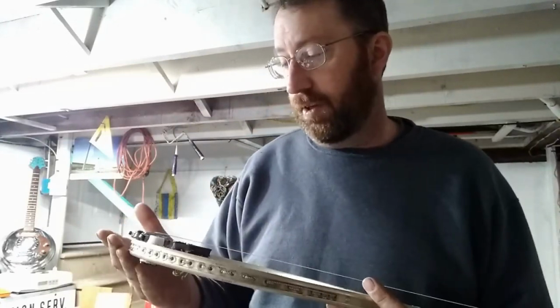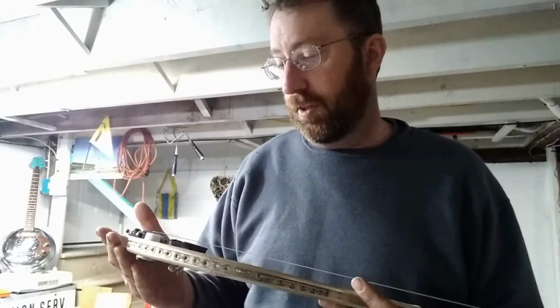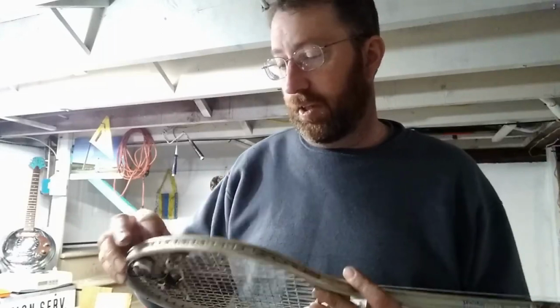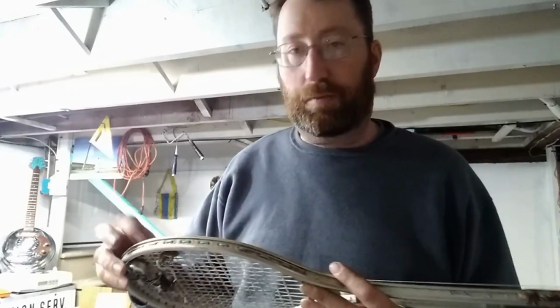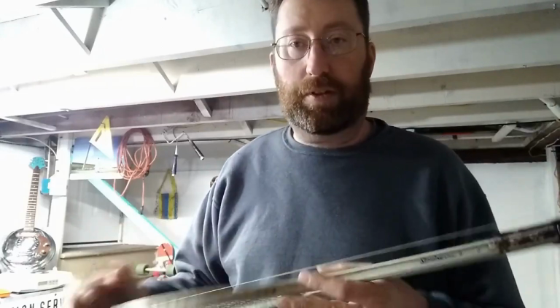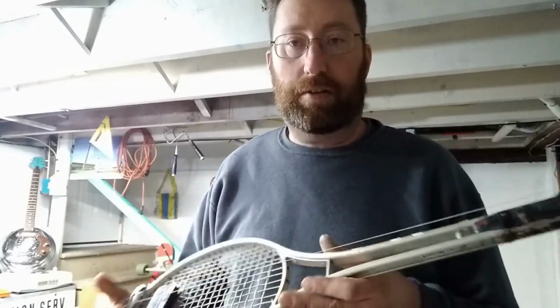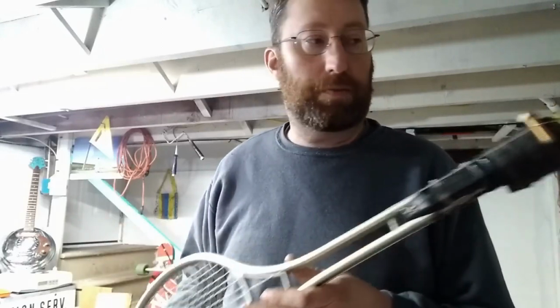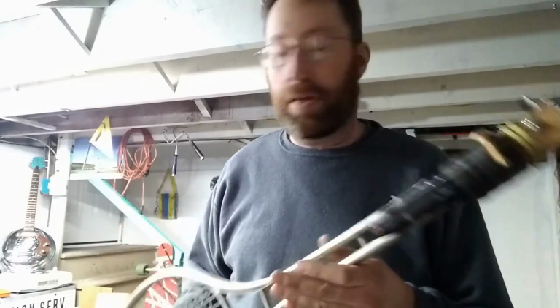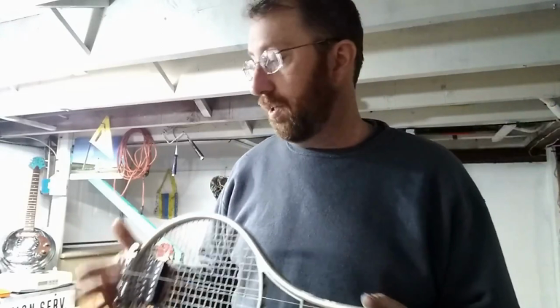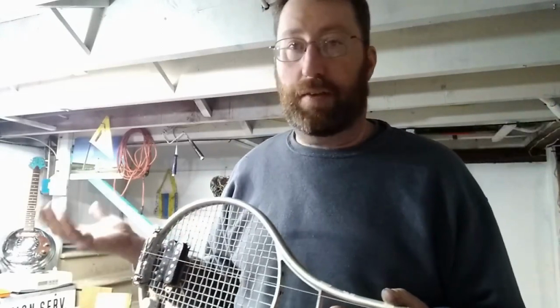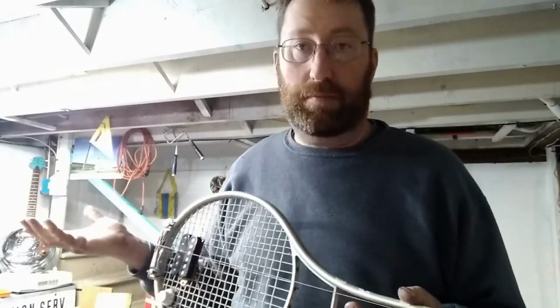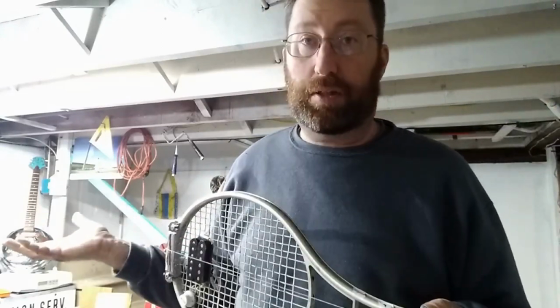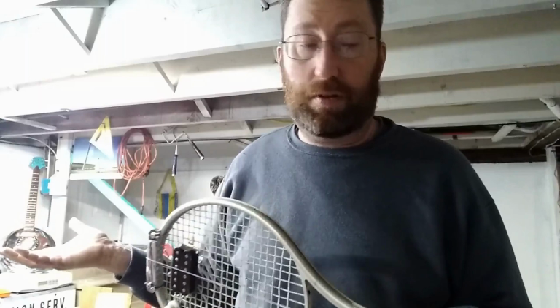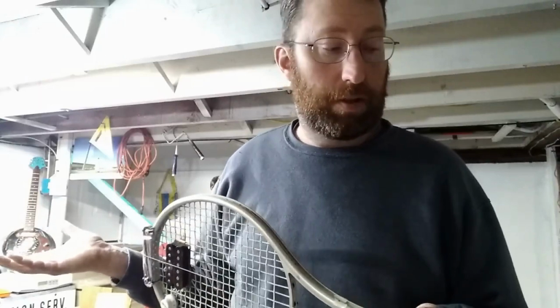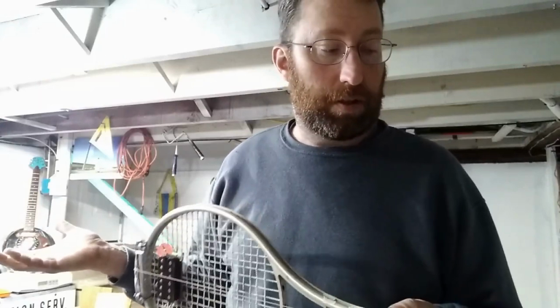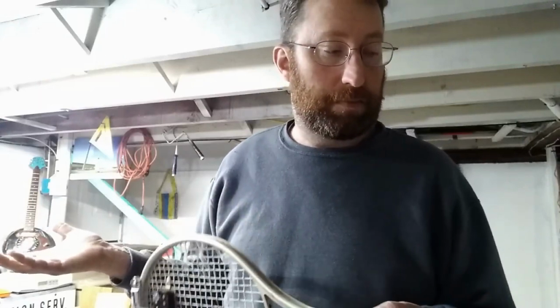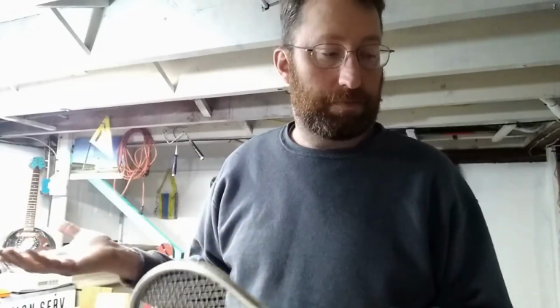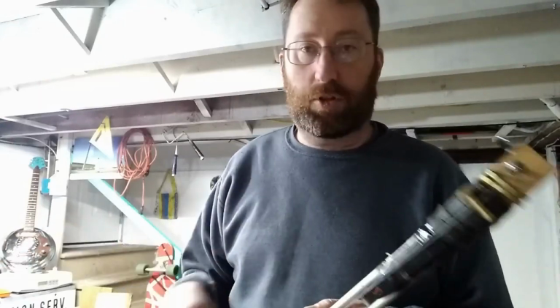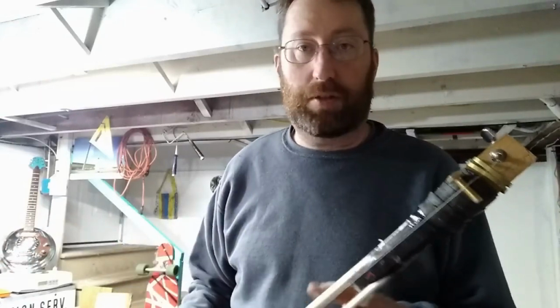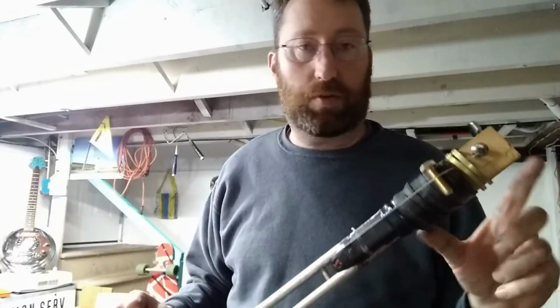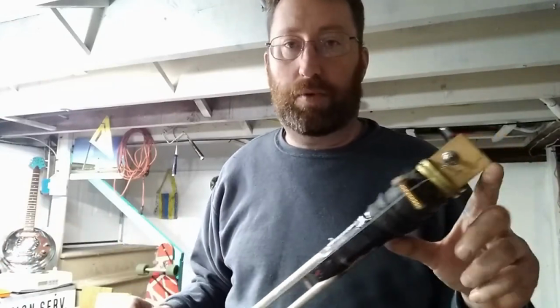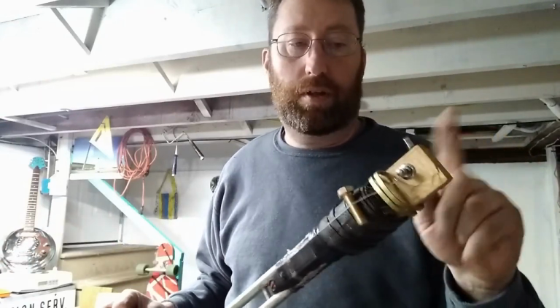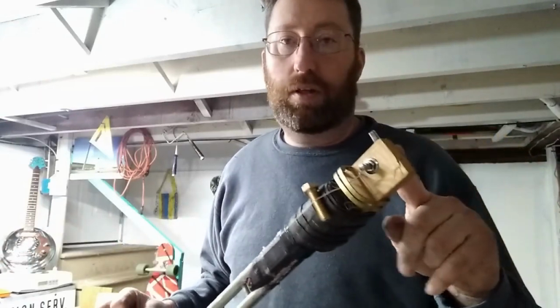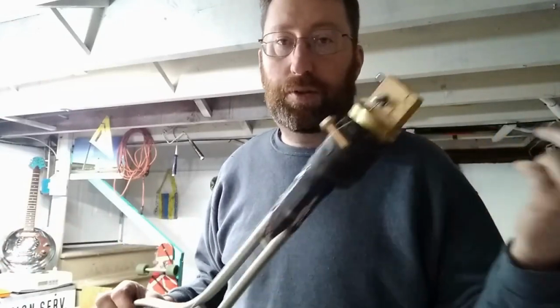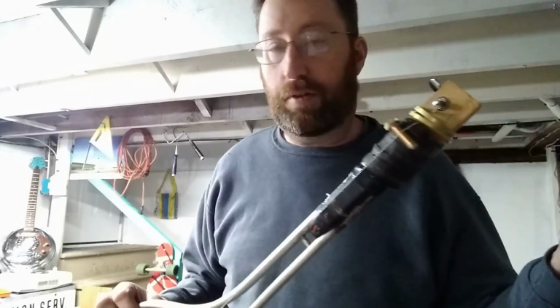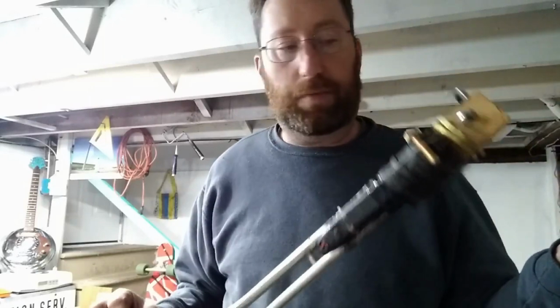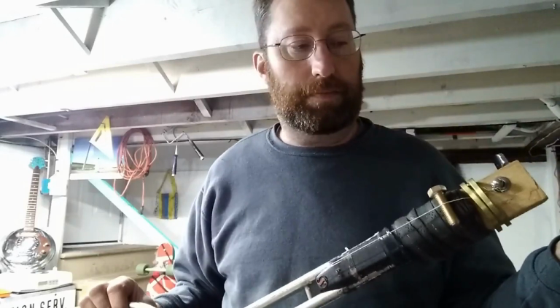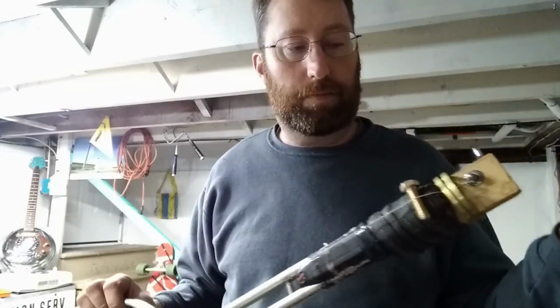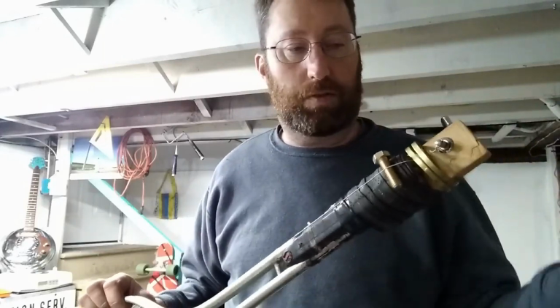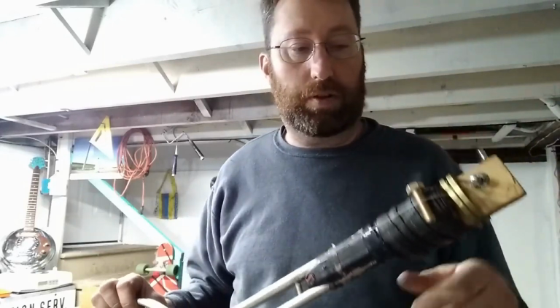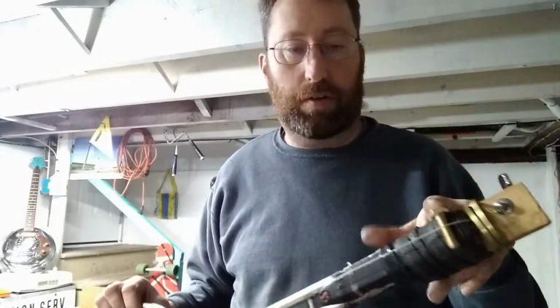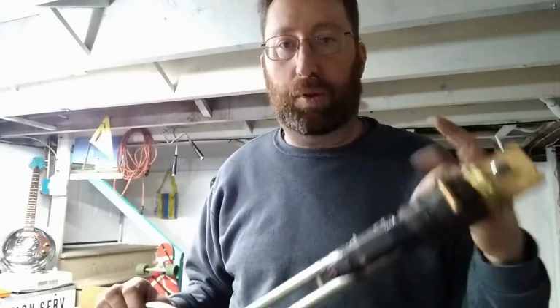Like I said, it wasn't thought out. I just made it with things that I have in my basement here — just pieces of scrap wood, a little tuner from a junk guitar, and a bolt.